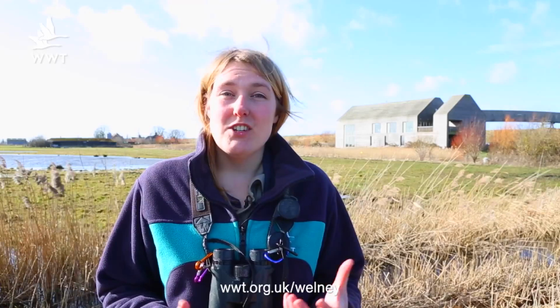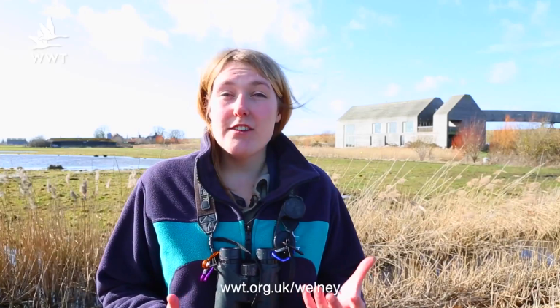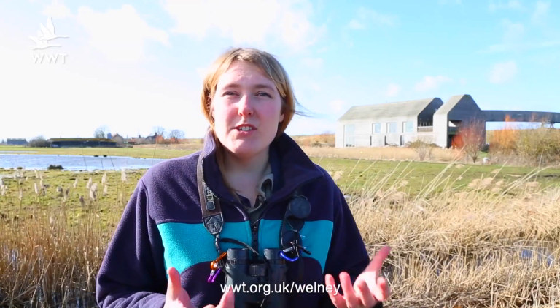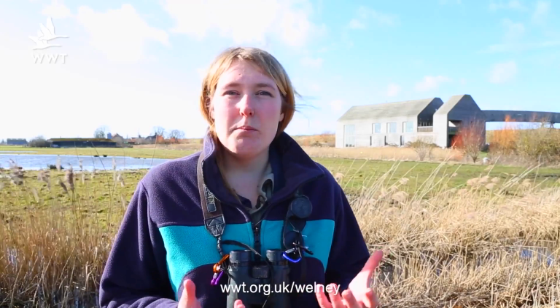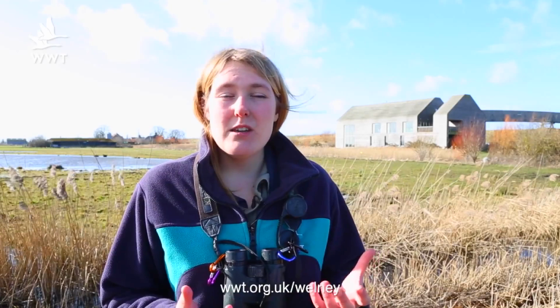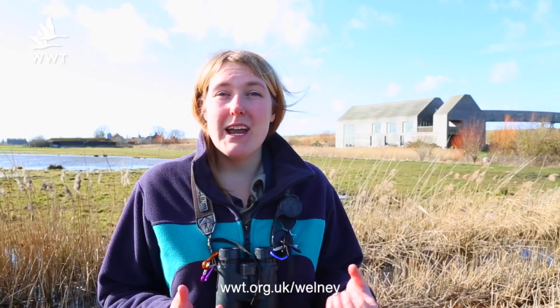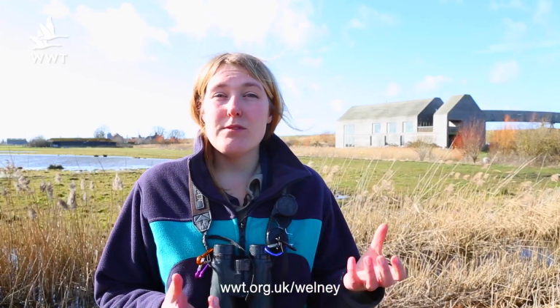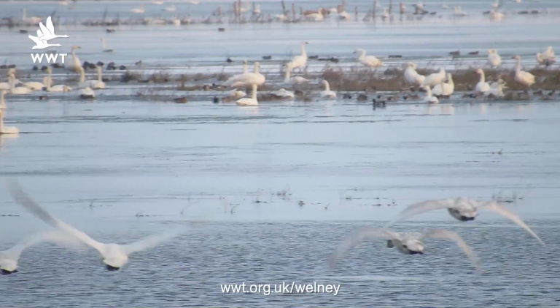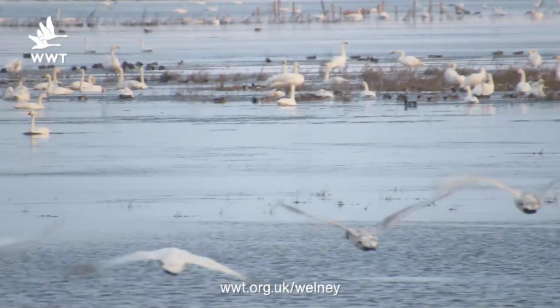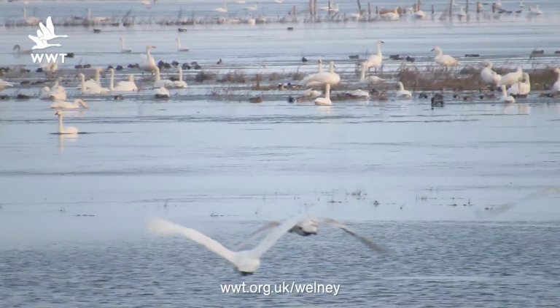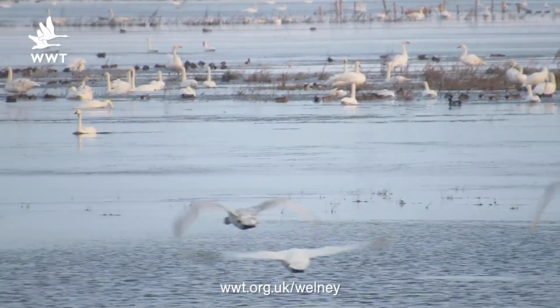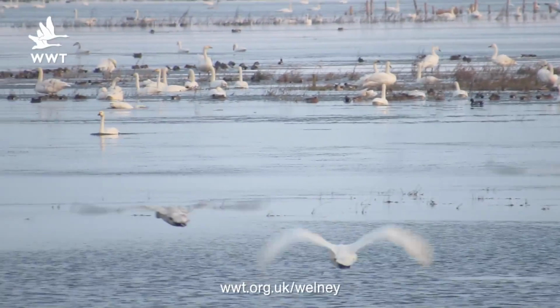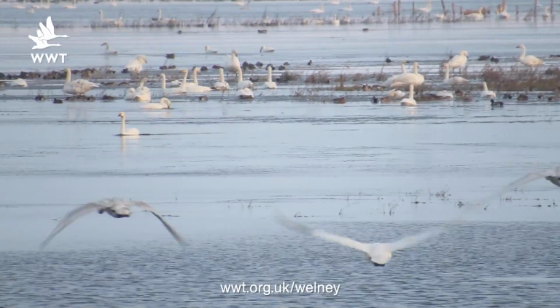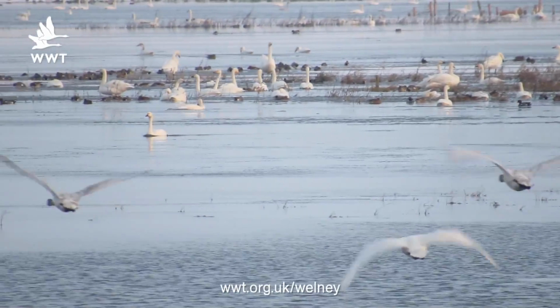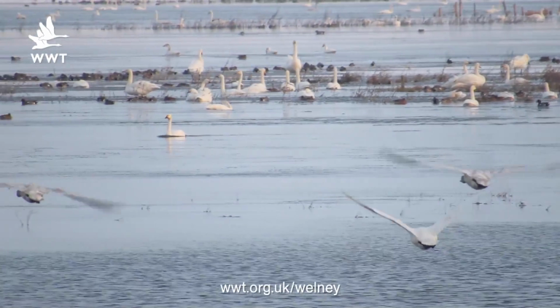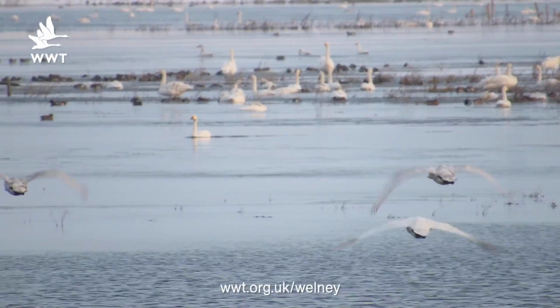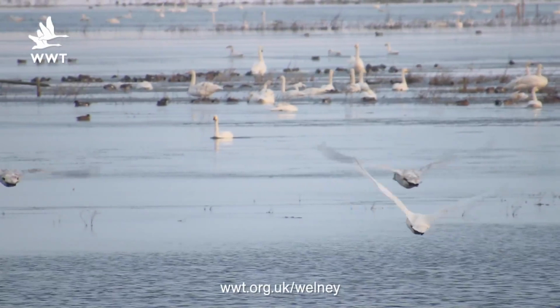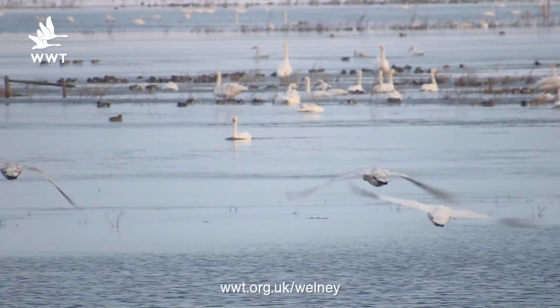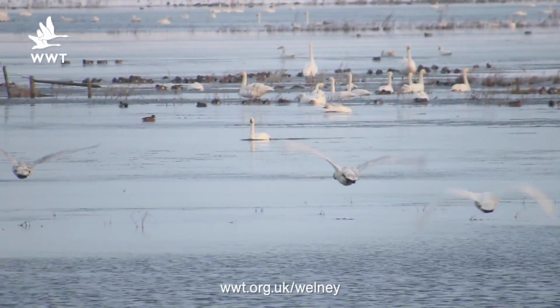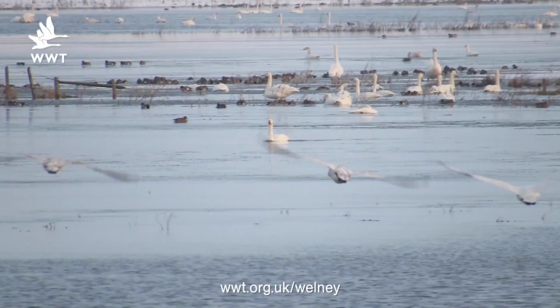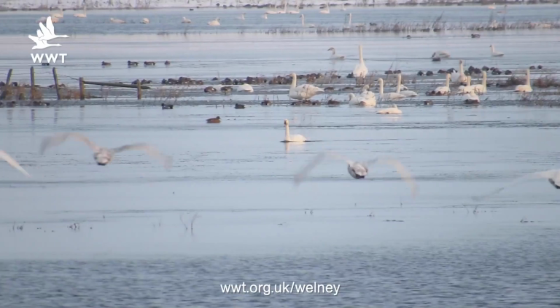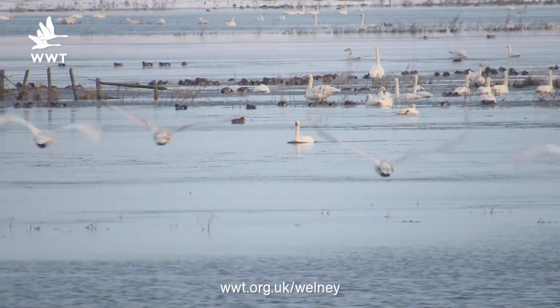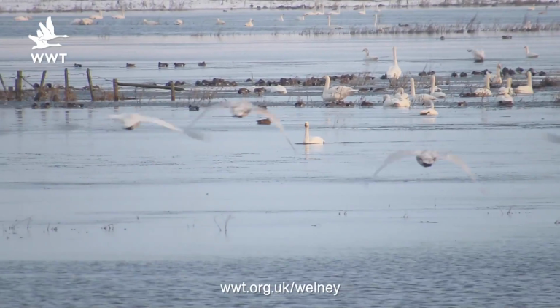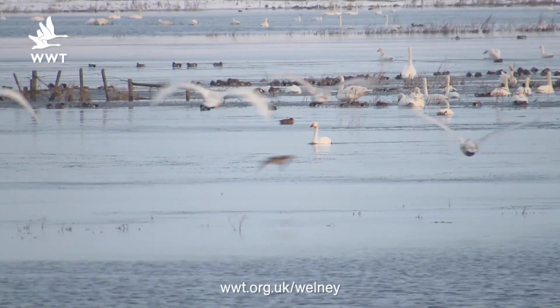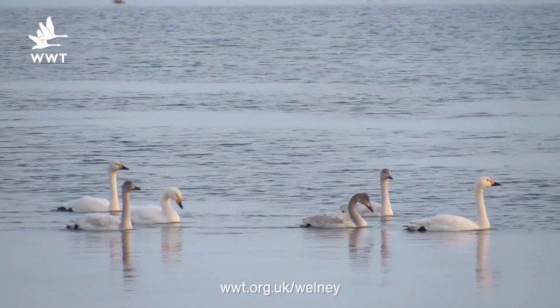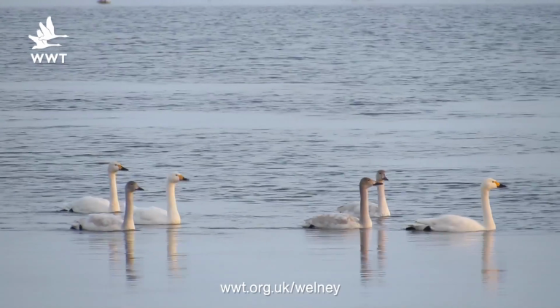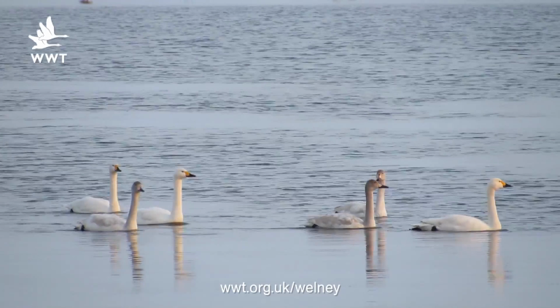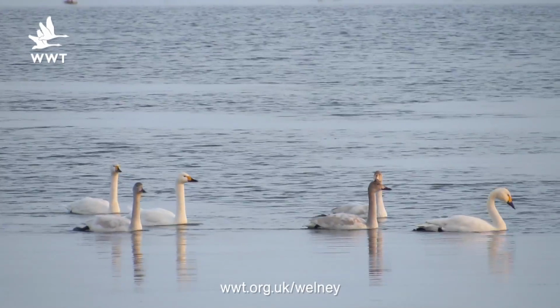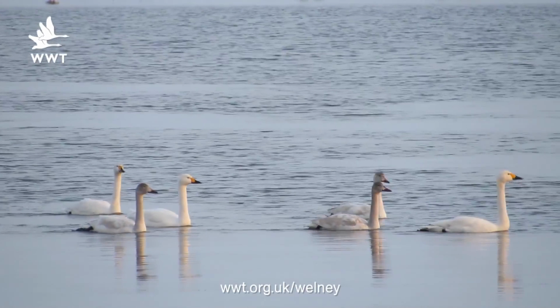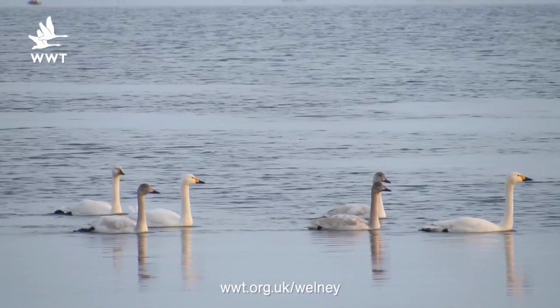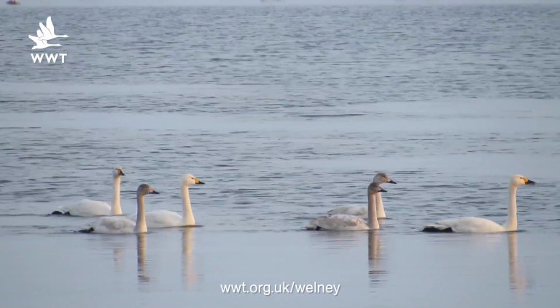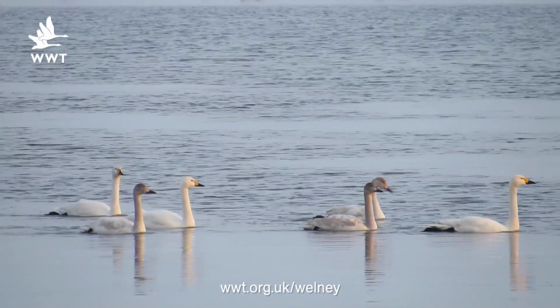In January, which is our peak, we had up to 4,000 swans roosting on these washes. Unfortunately, Bewick's swans are declining and in the last 10 years they've declined by about a third.